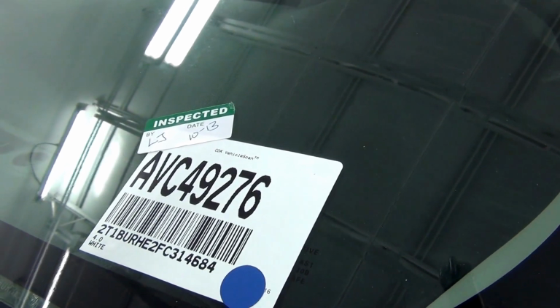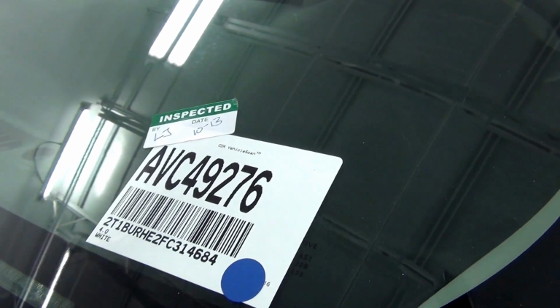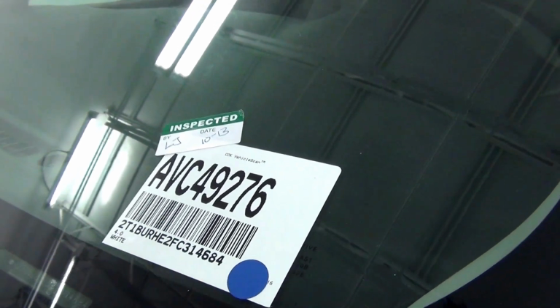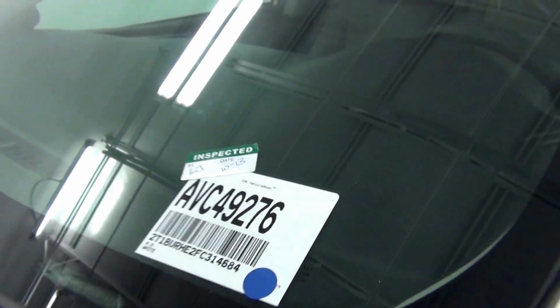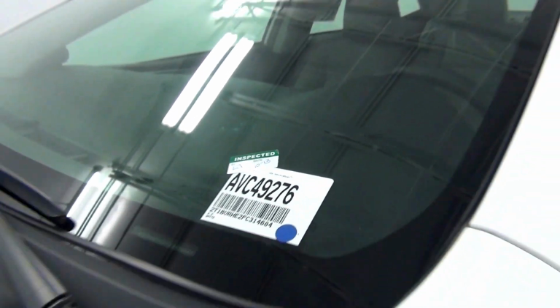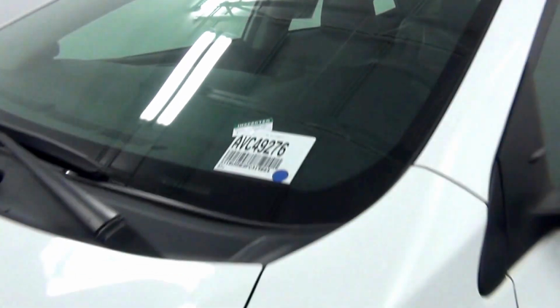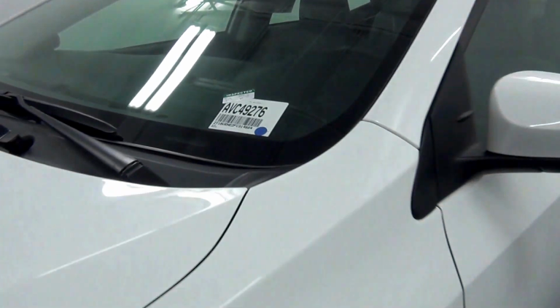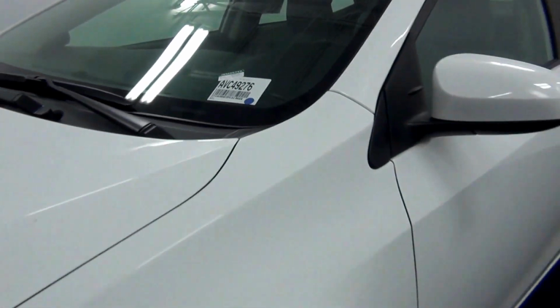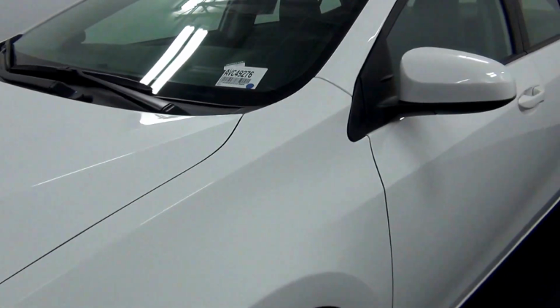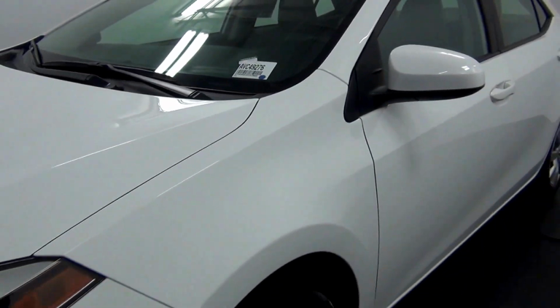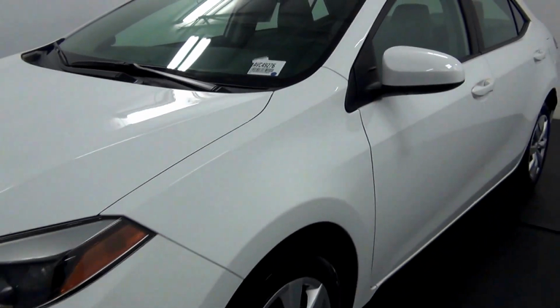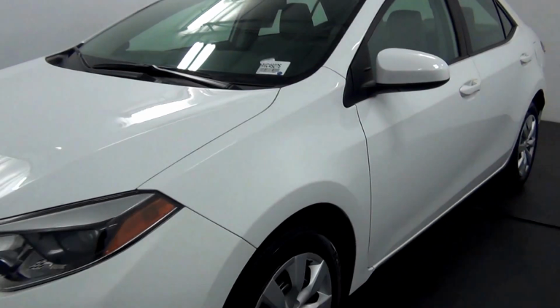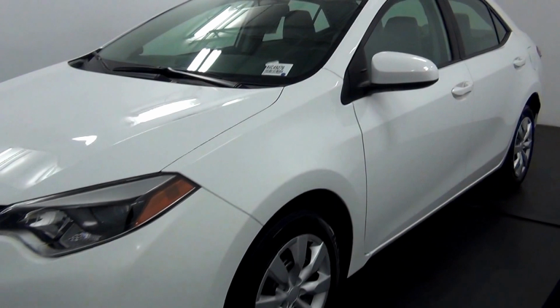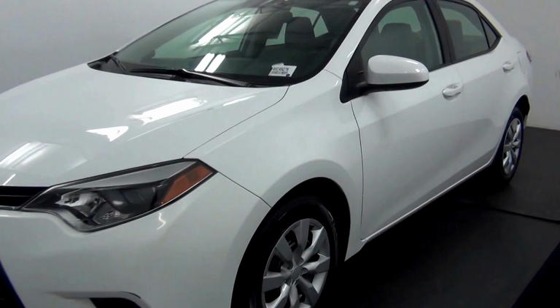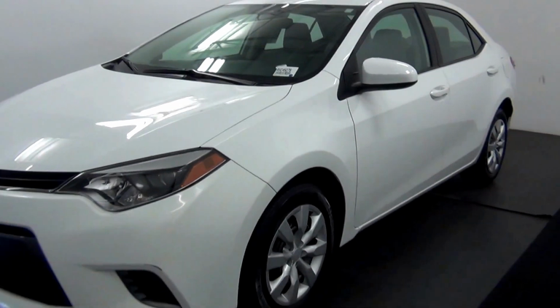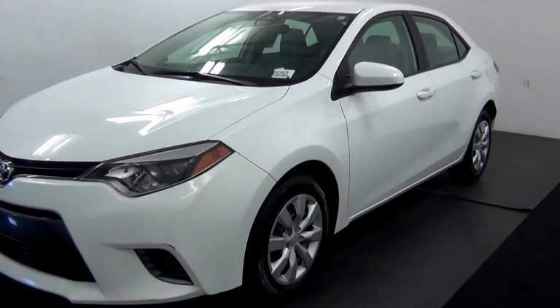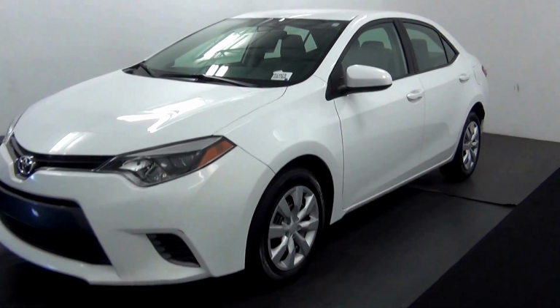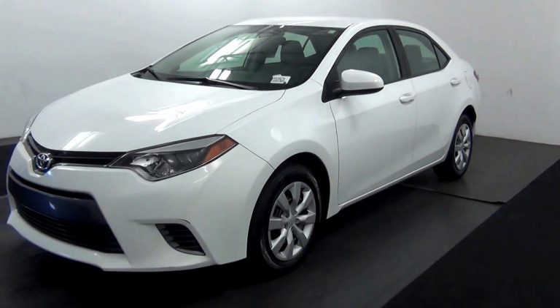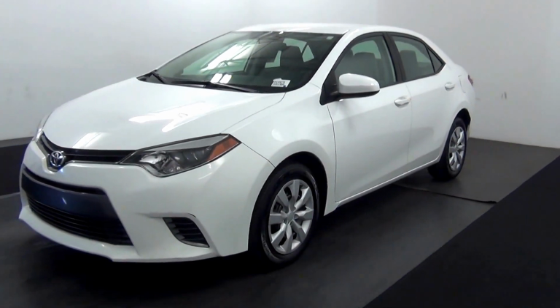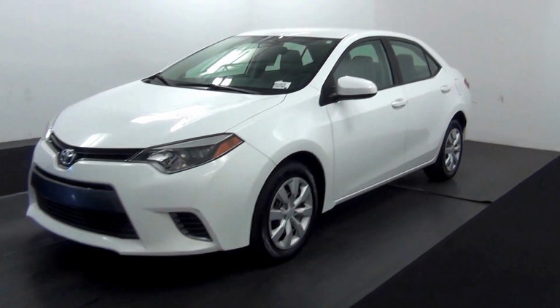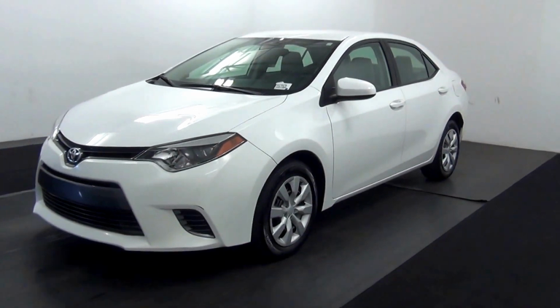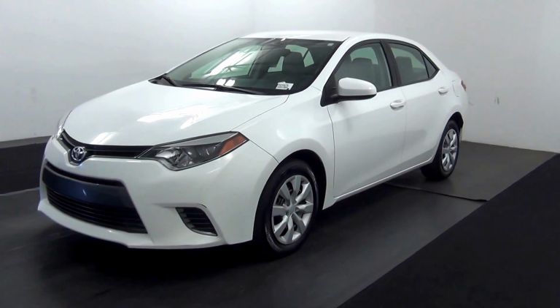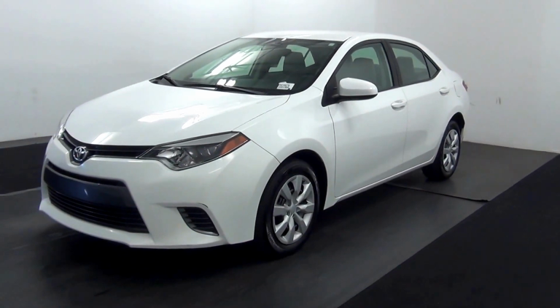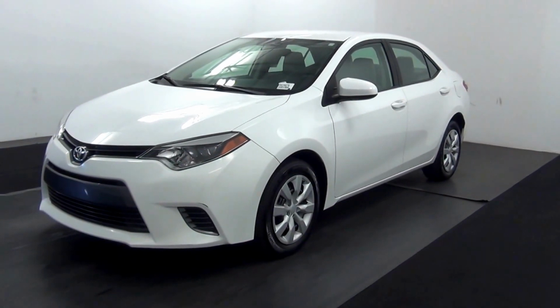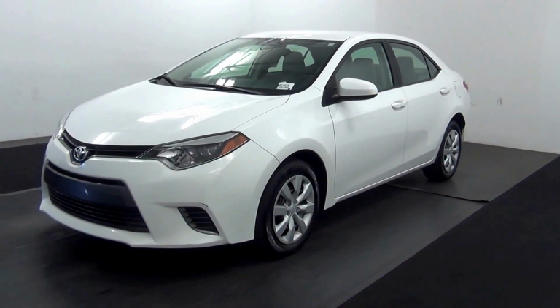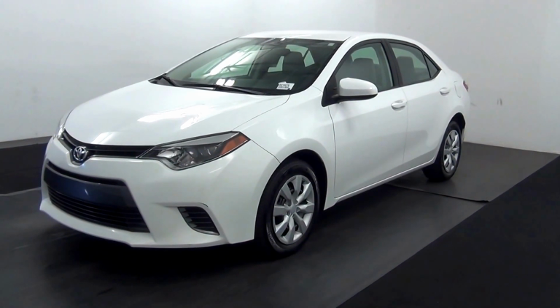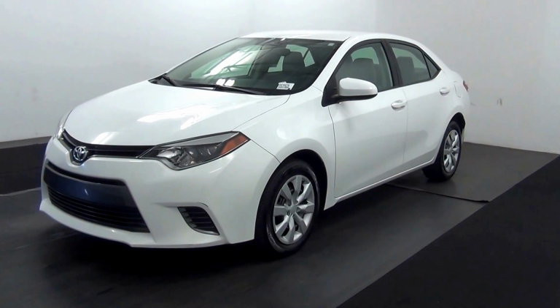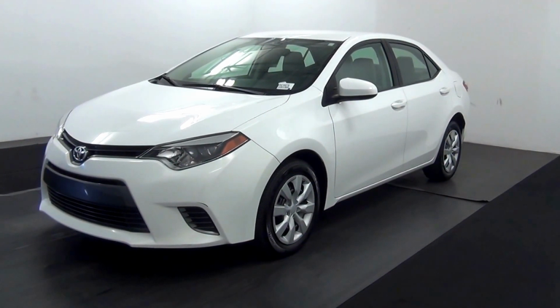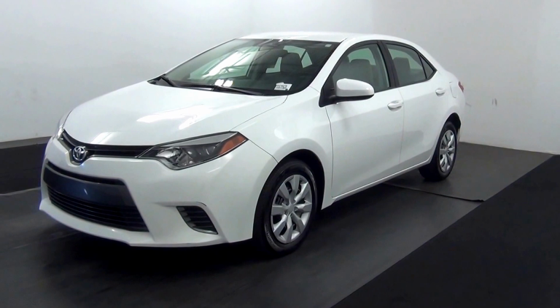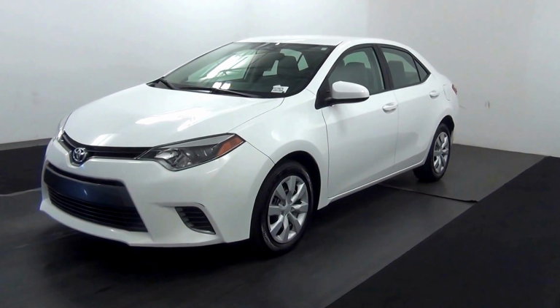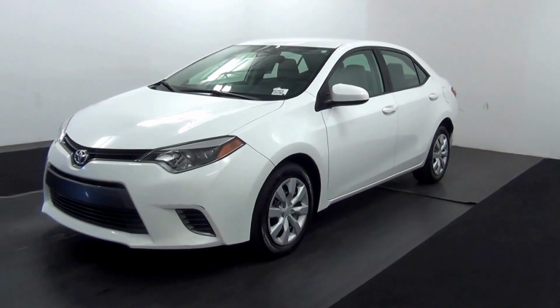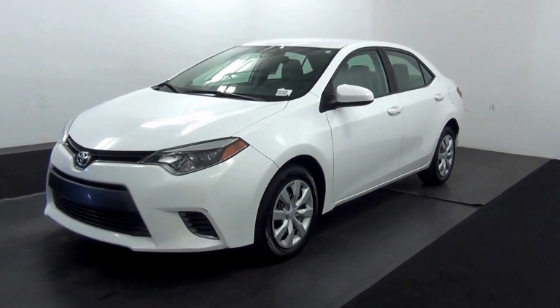Today we are going to walk around a 2015 Toyota Corolla, stock number AVC49276.